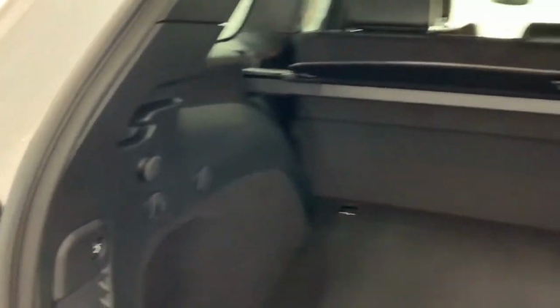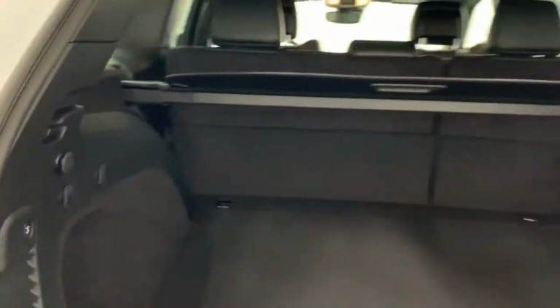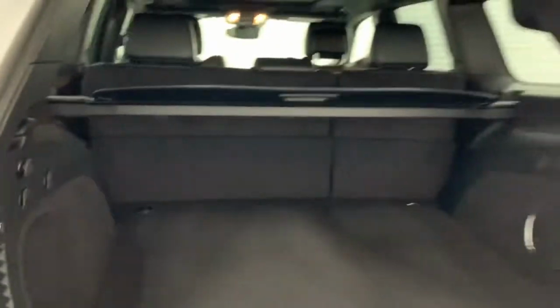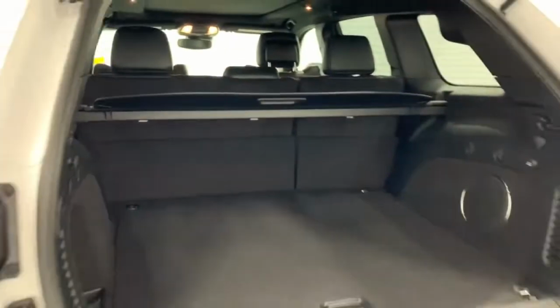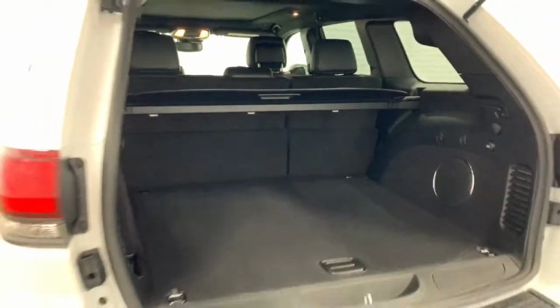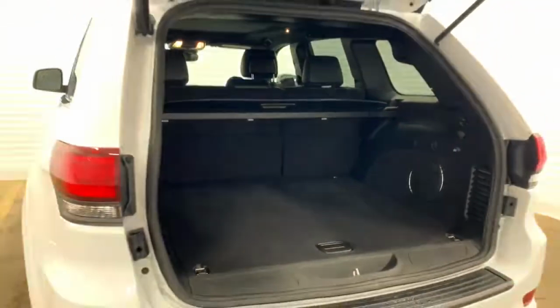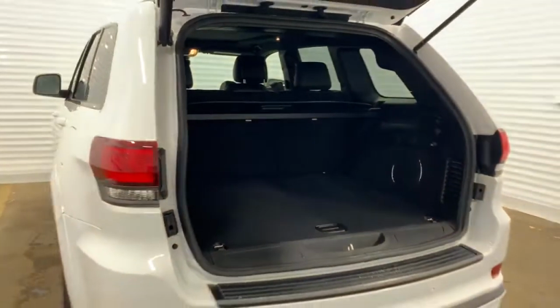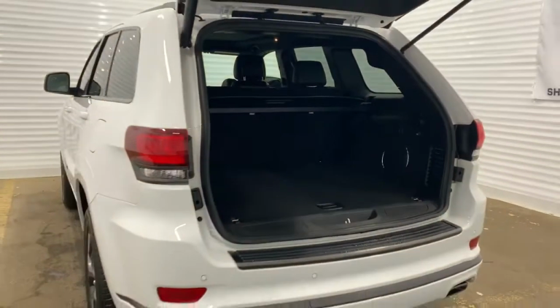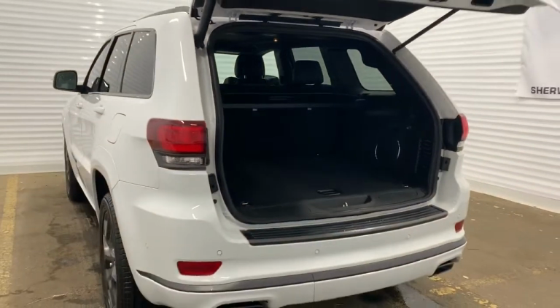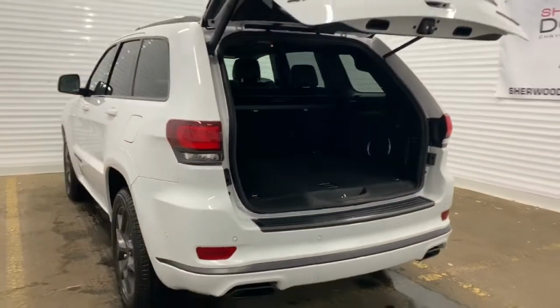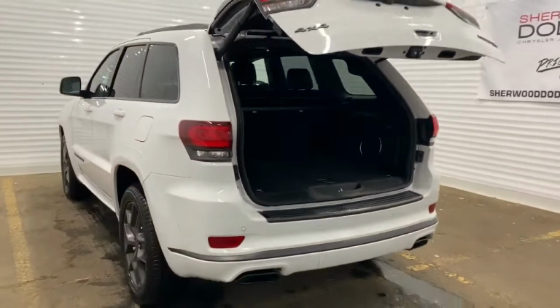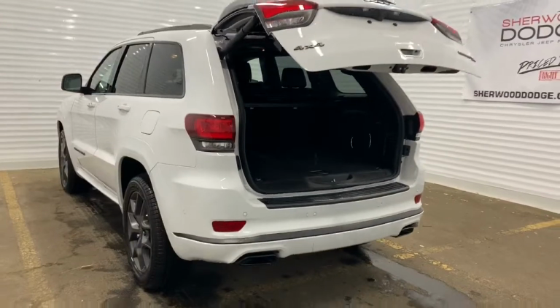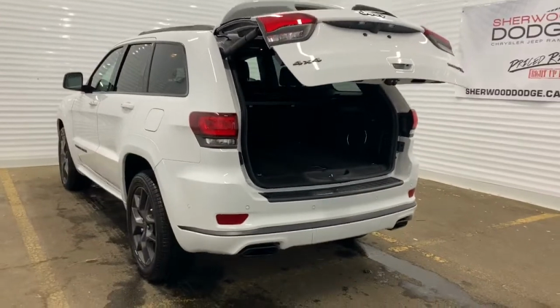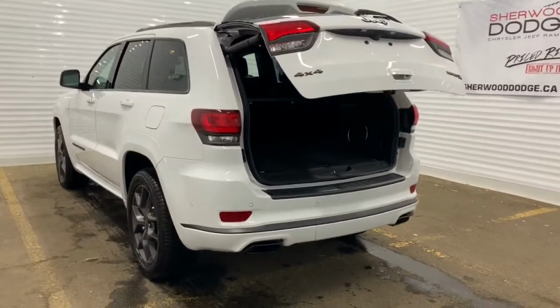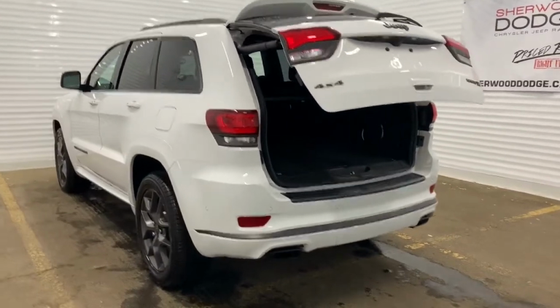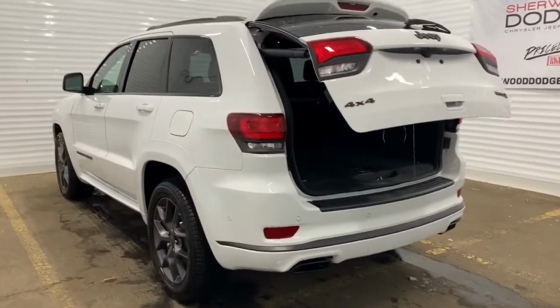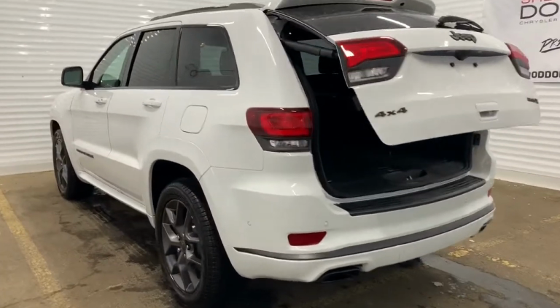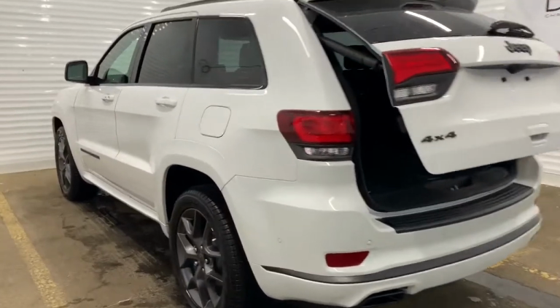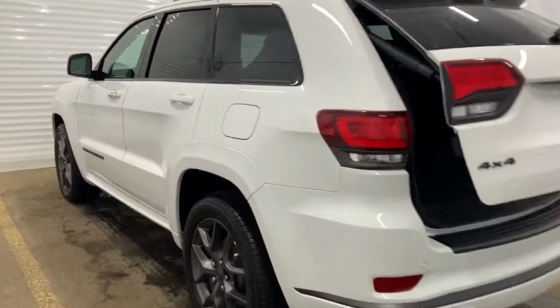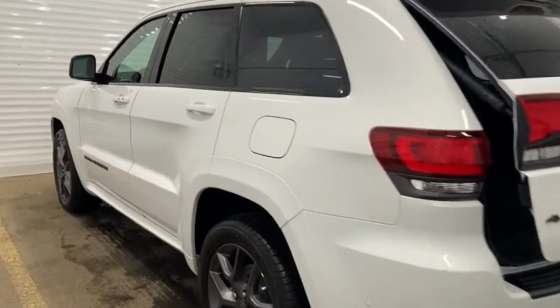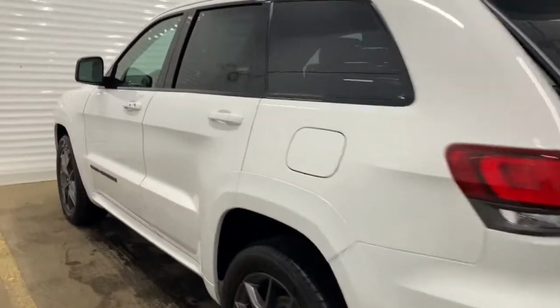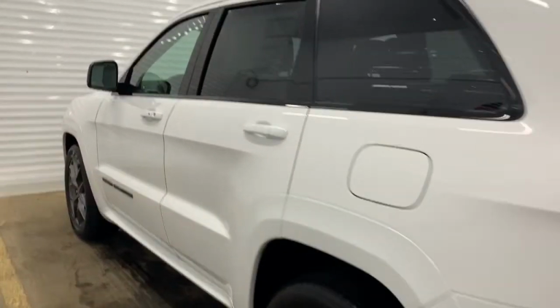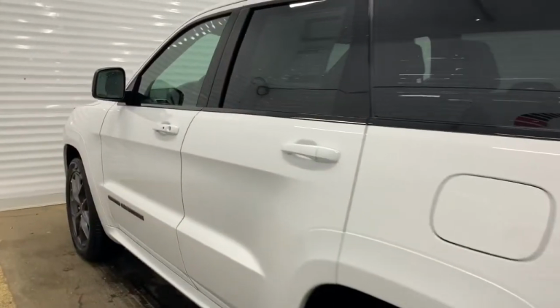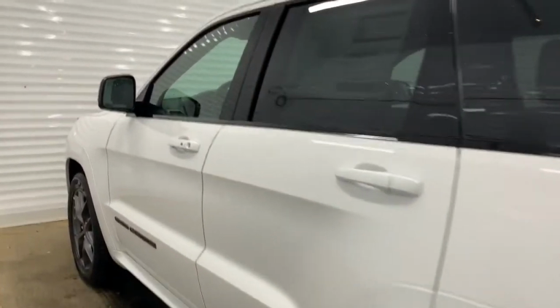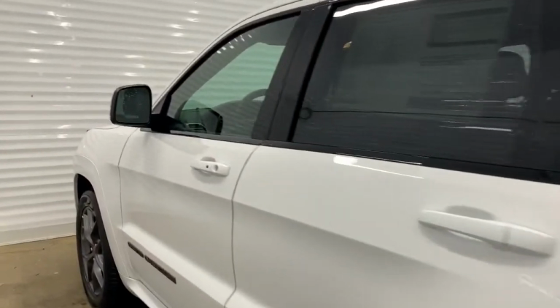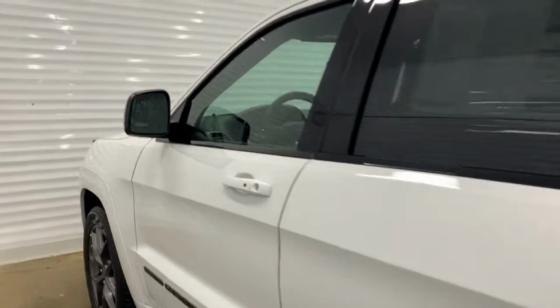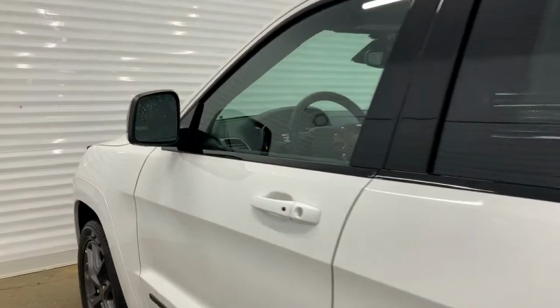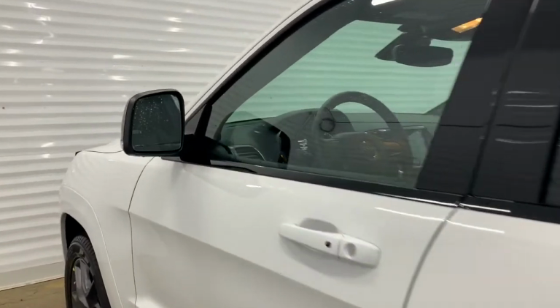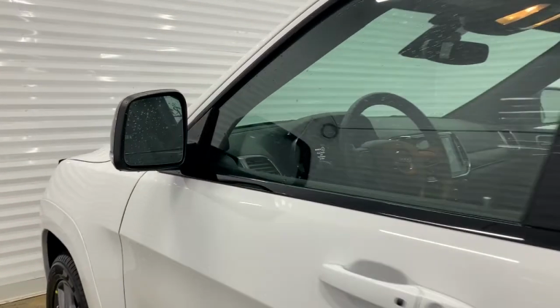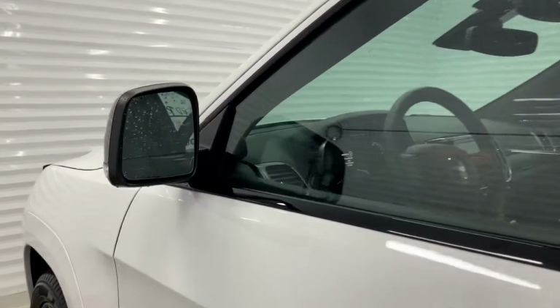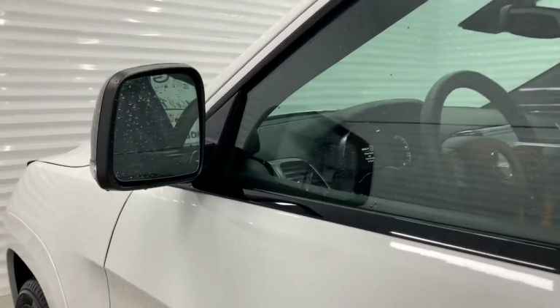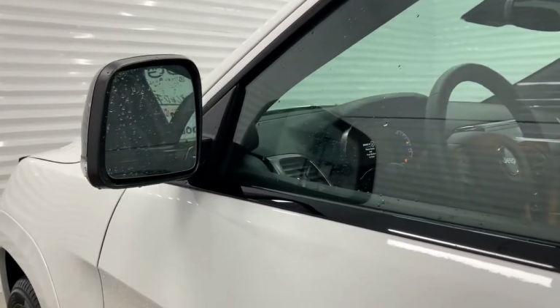This Grand Cherokee also comes equipped with blind spot and cross-path detection warning. The triangle on the side mirrors will illuminate if there's a vehicle in your blind spot and chime if you turn your signal light on.